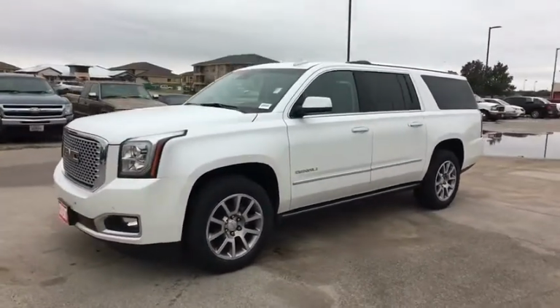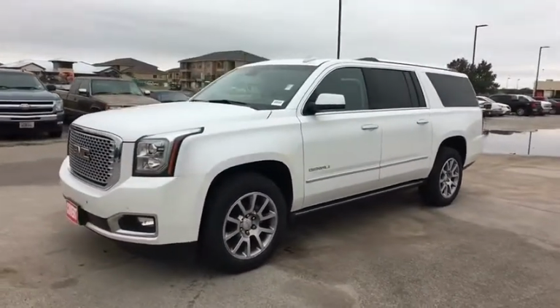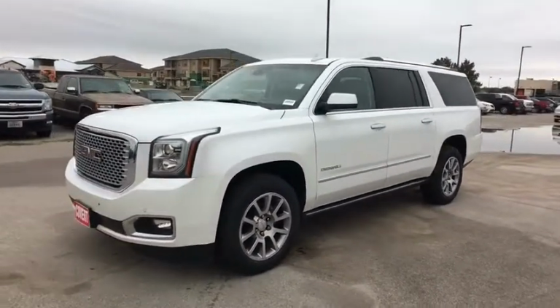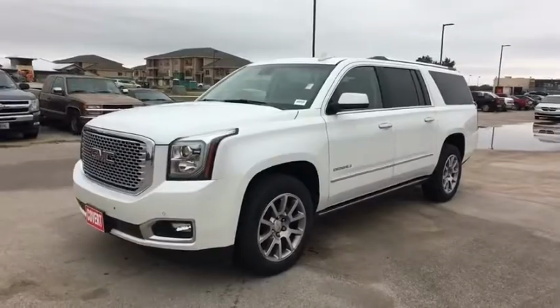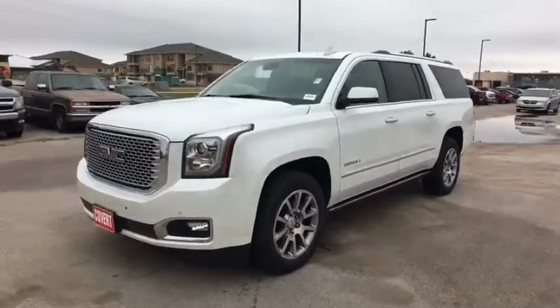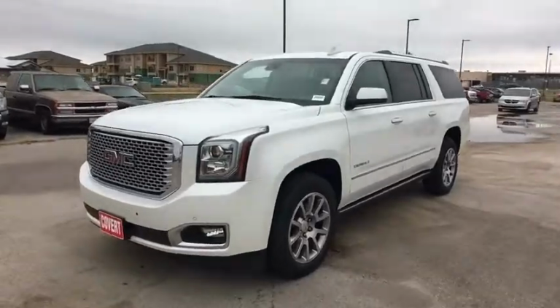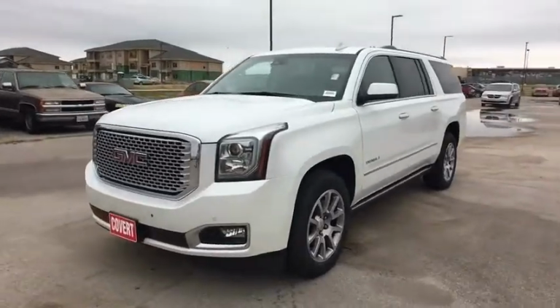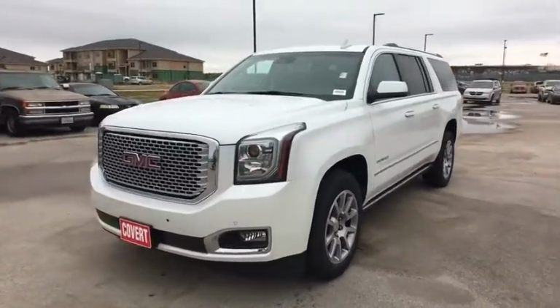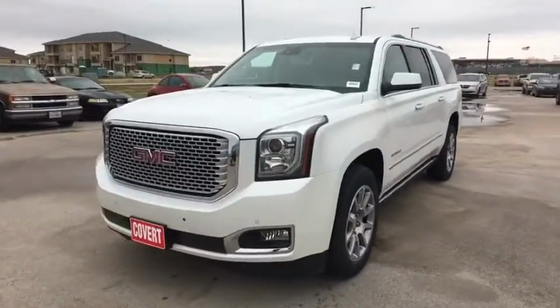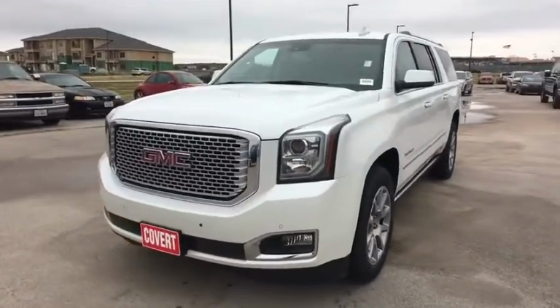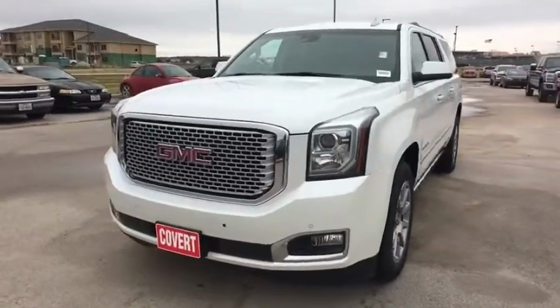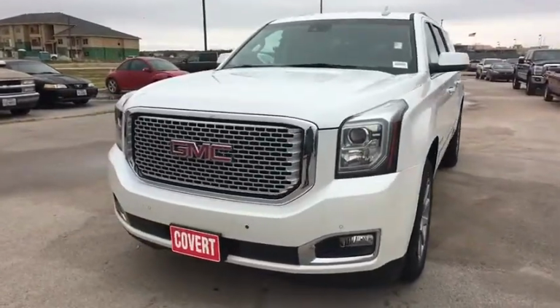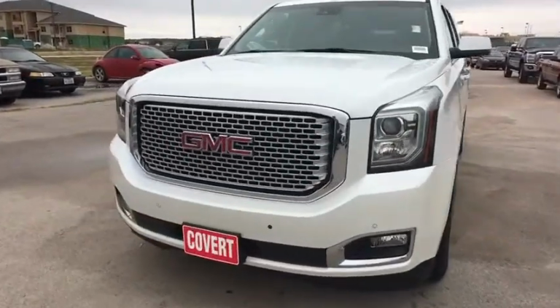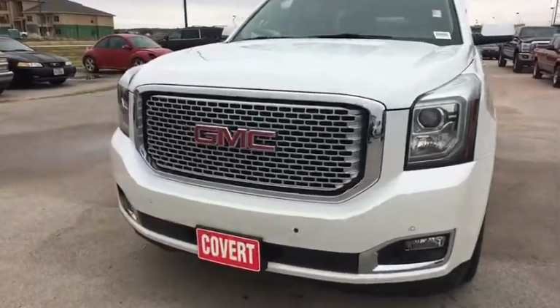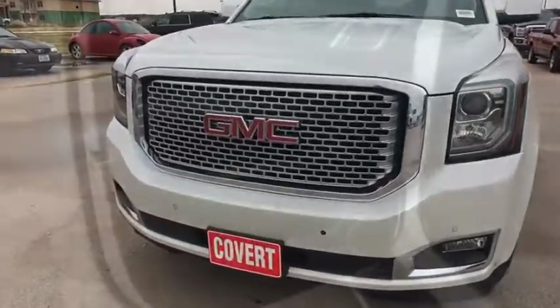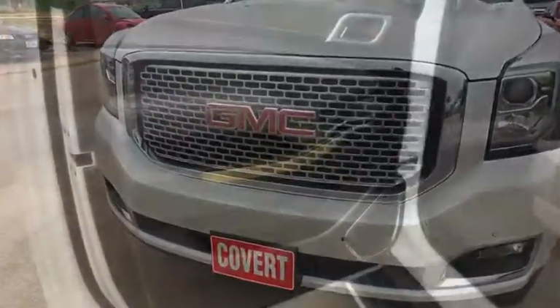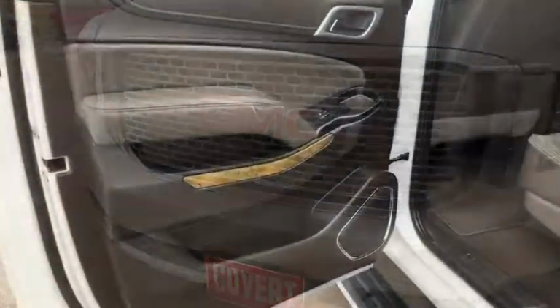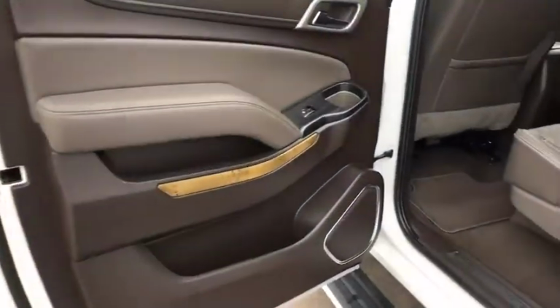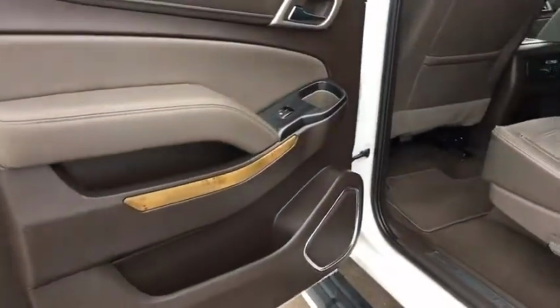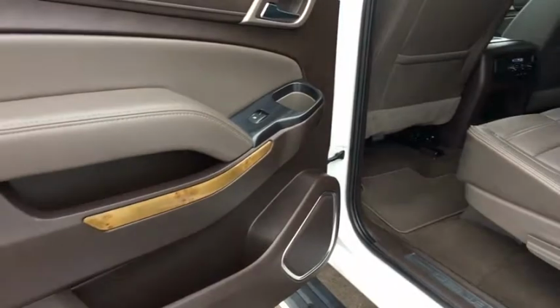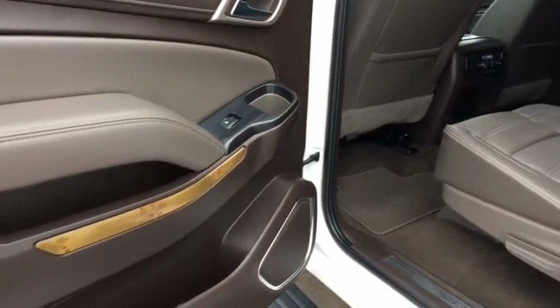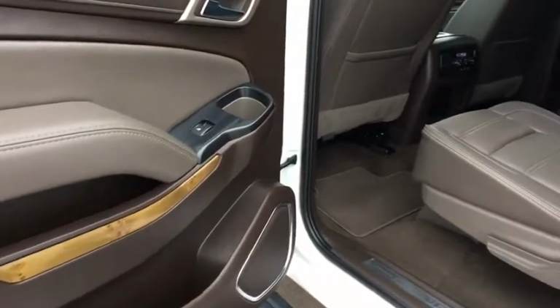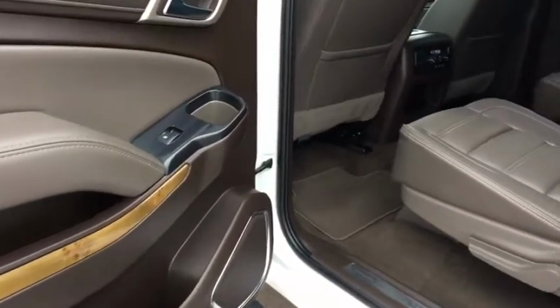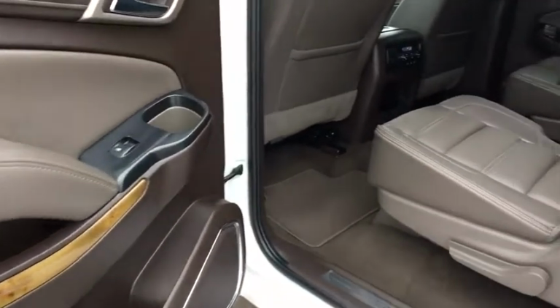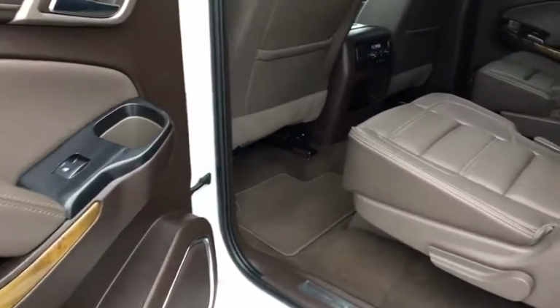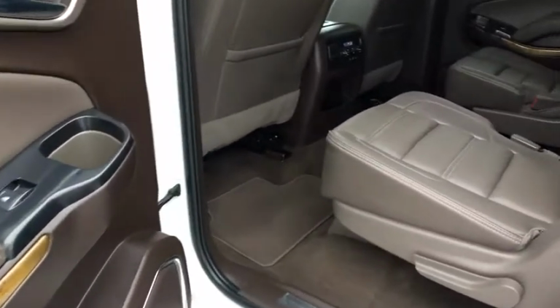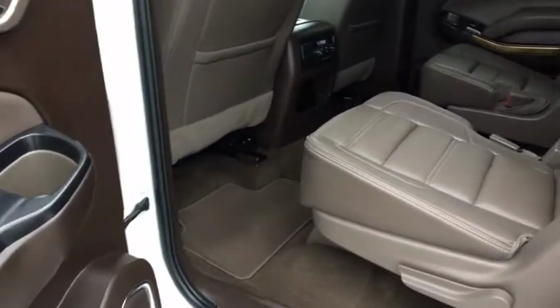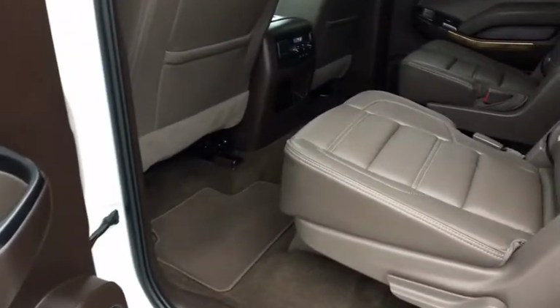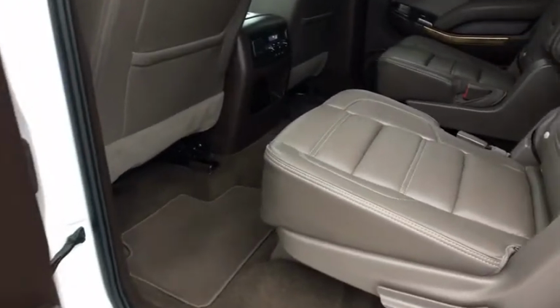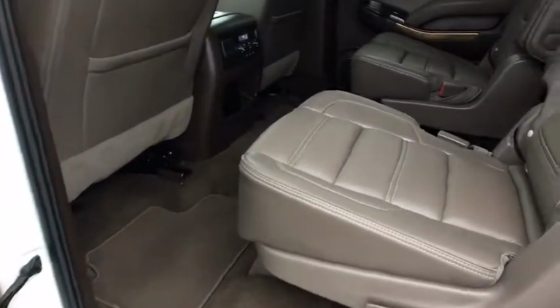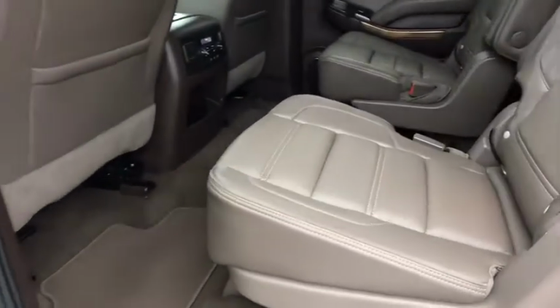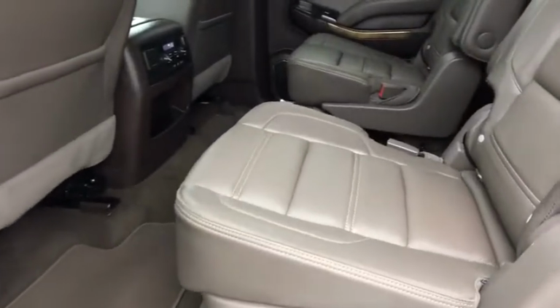This vehicle is Carfax certified one owner and qualifies for the Carfax buyback guarantee. Is love at first sight really possible? Let us know when you stop in.